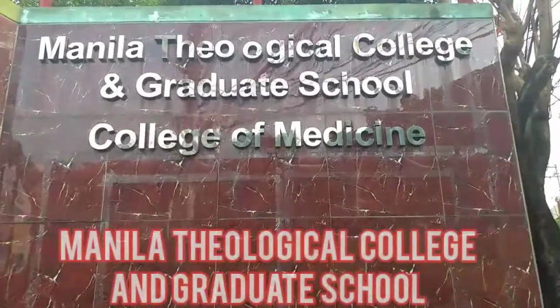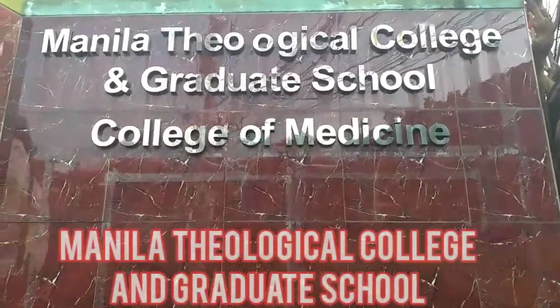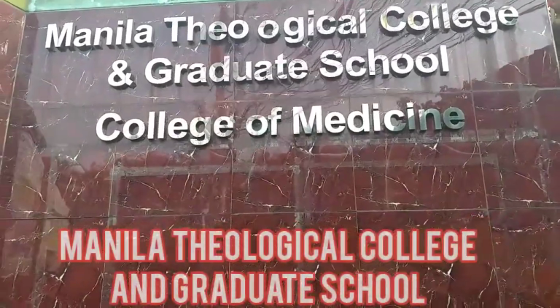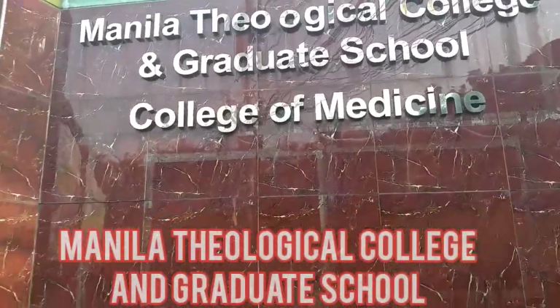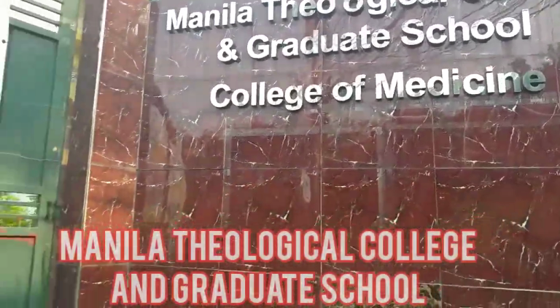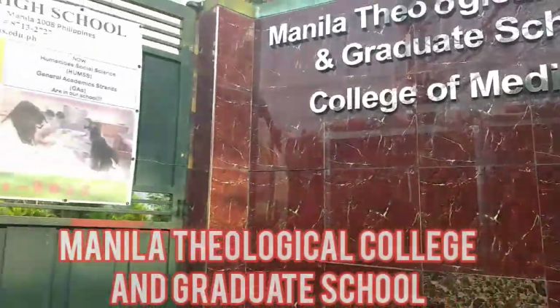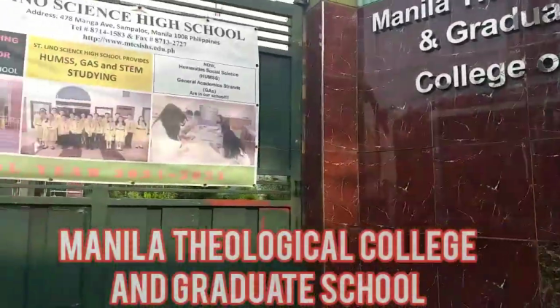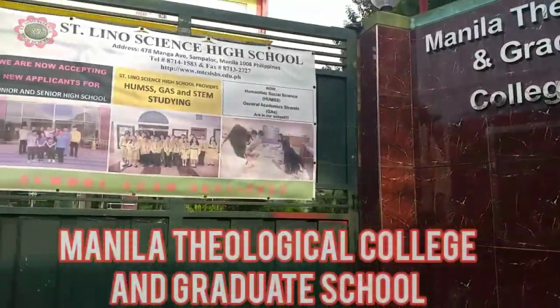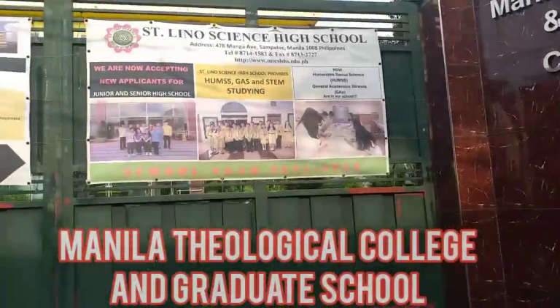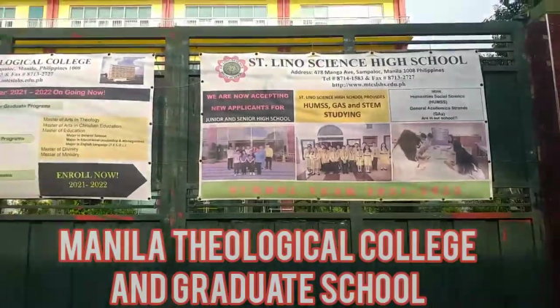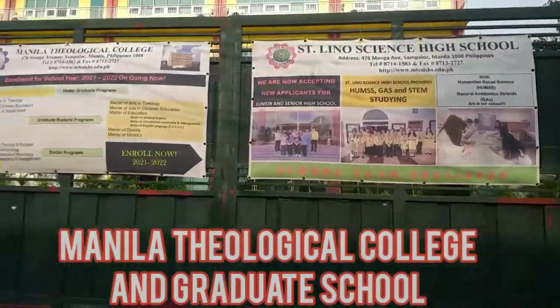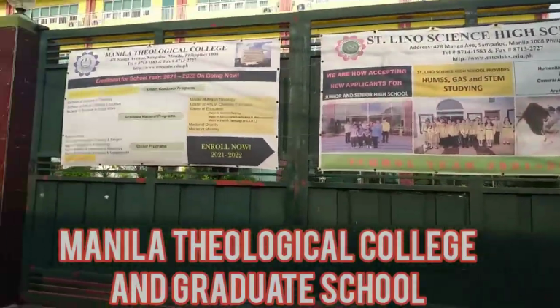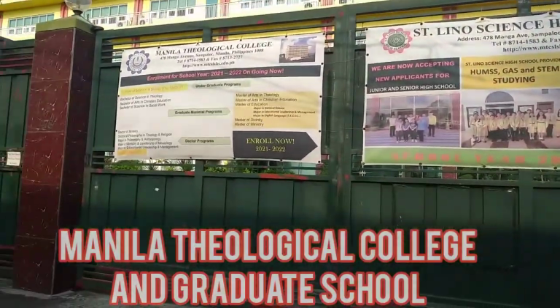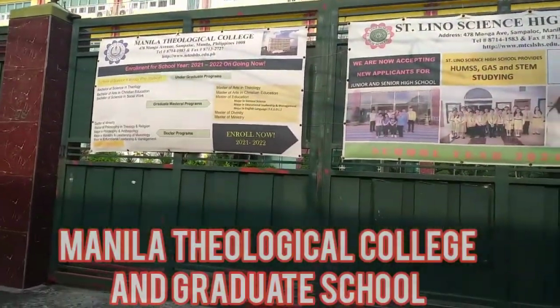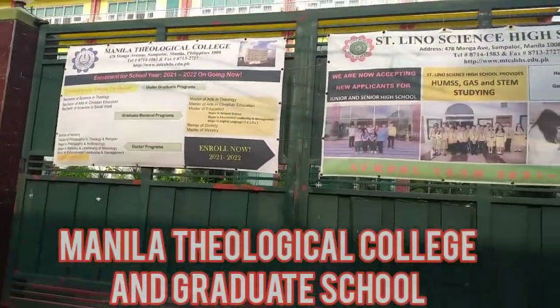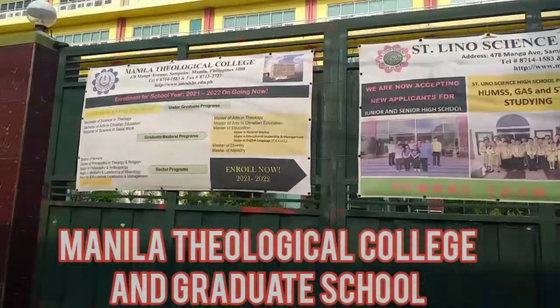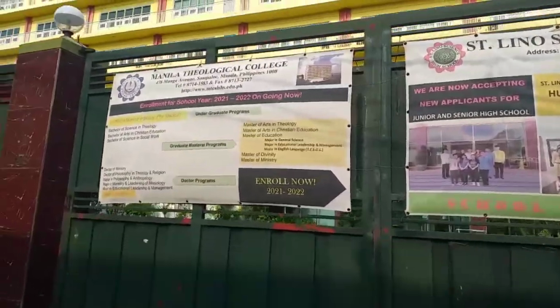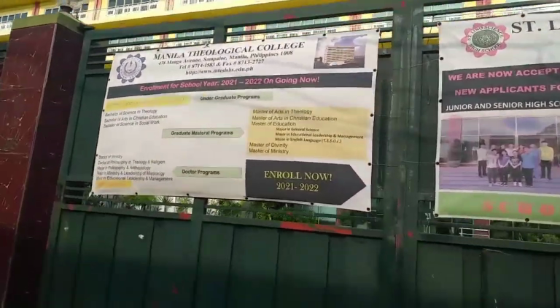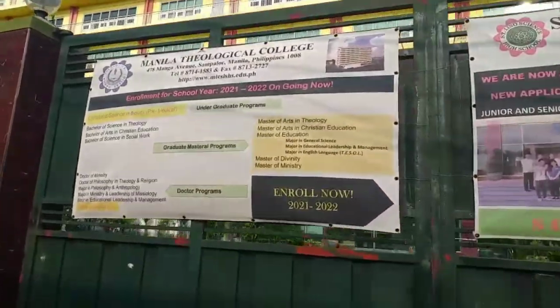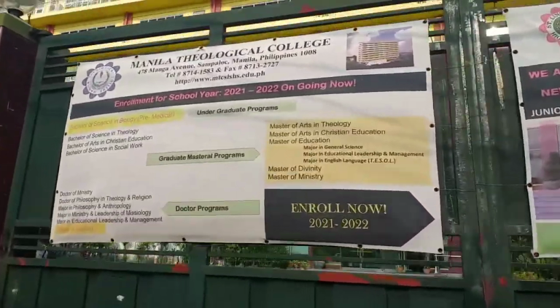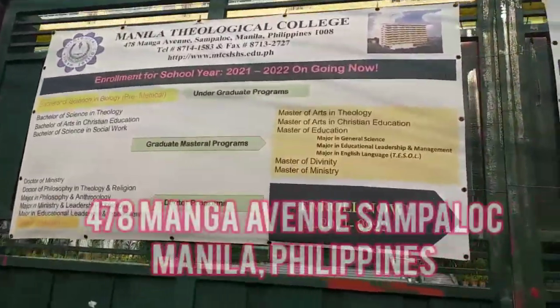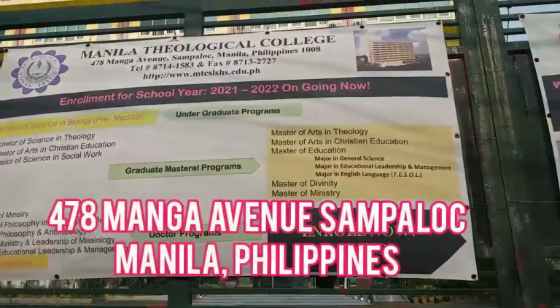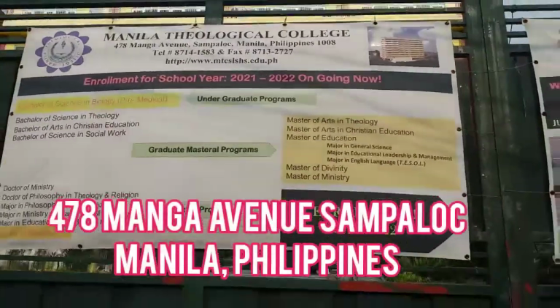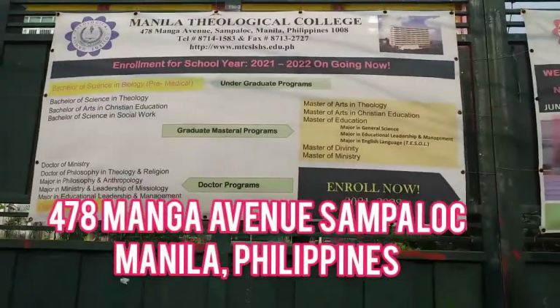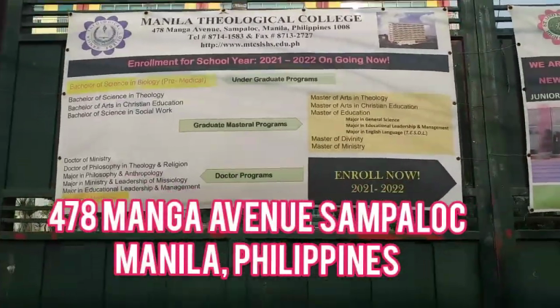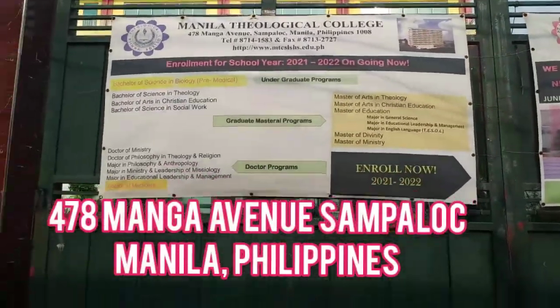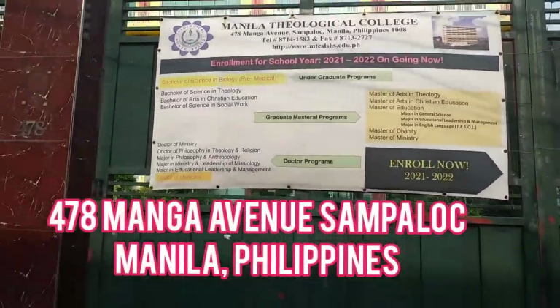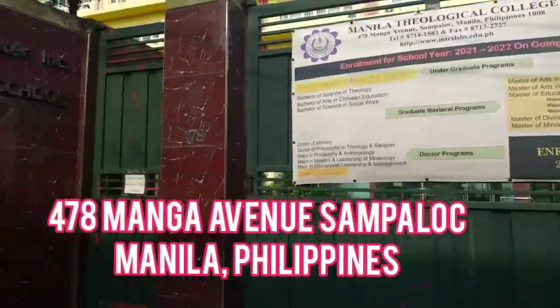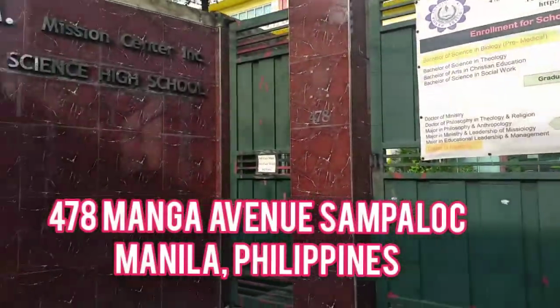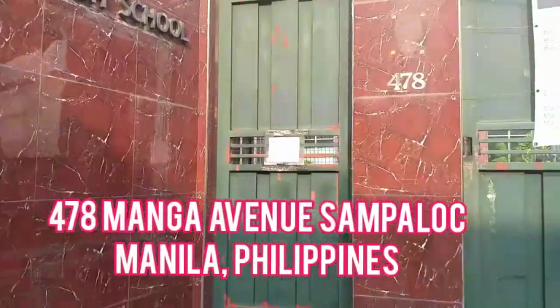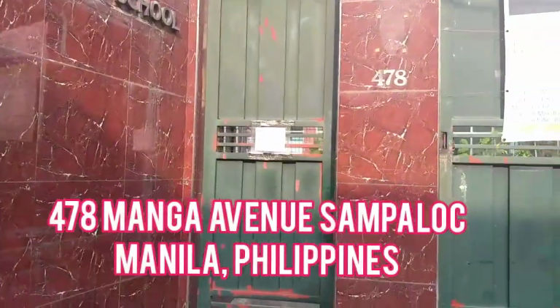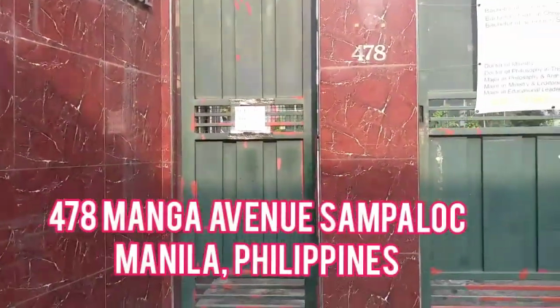Good day everyone. Welcome to Manila Theological College and Graduate School. The school is located at 478 Manga Avenue, Sampaloc, Manila, Philippines.